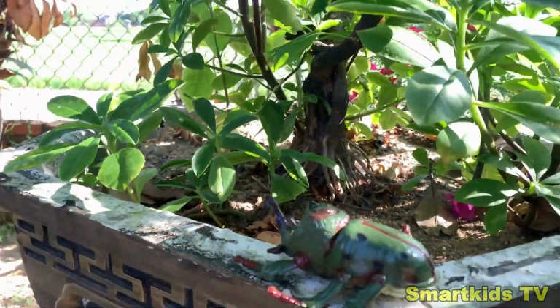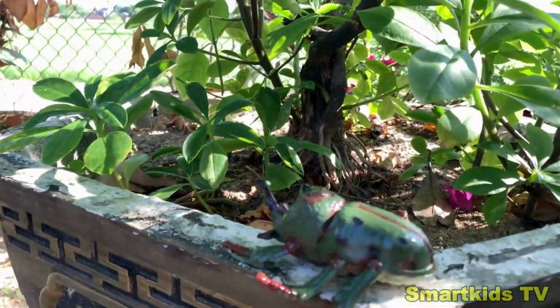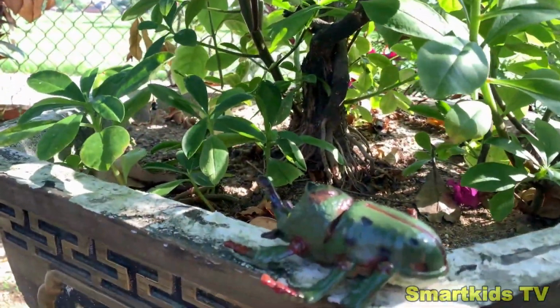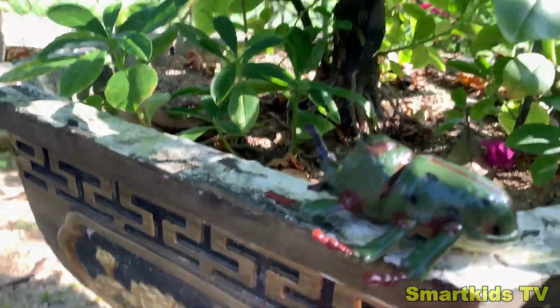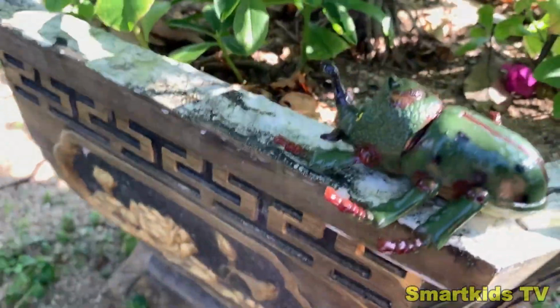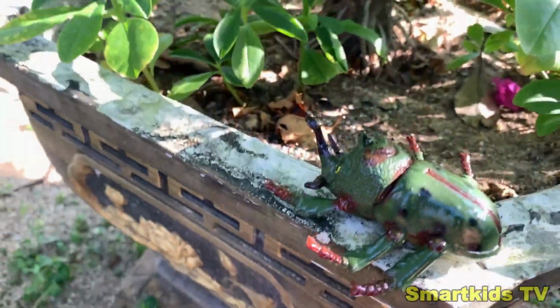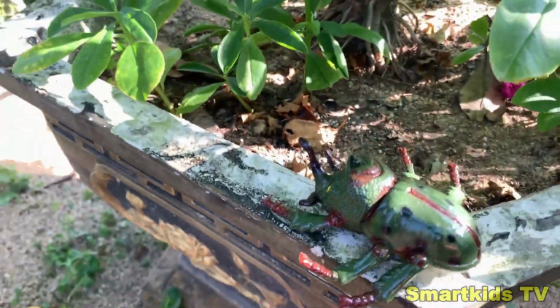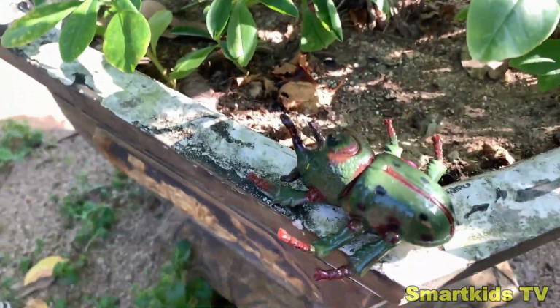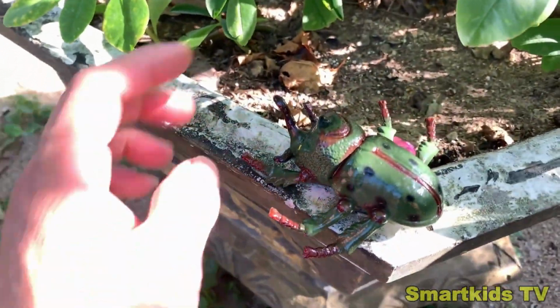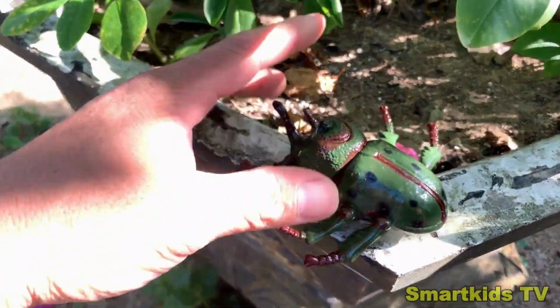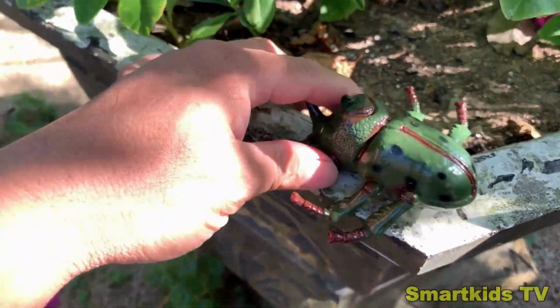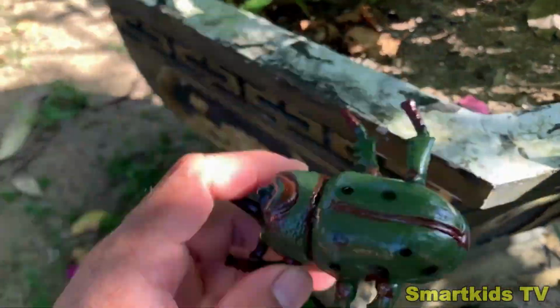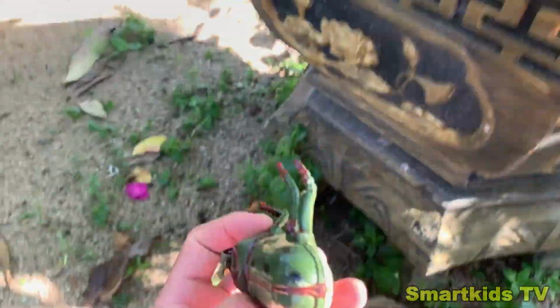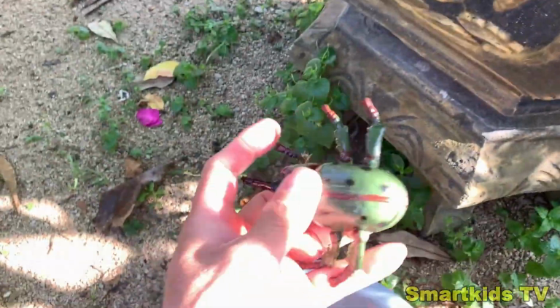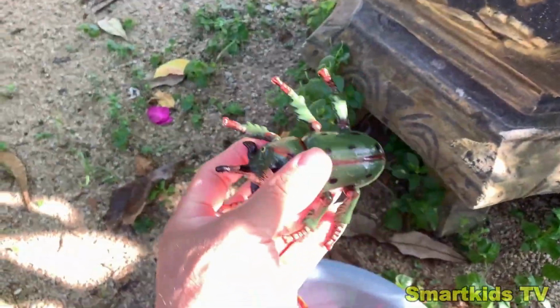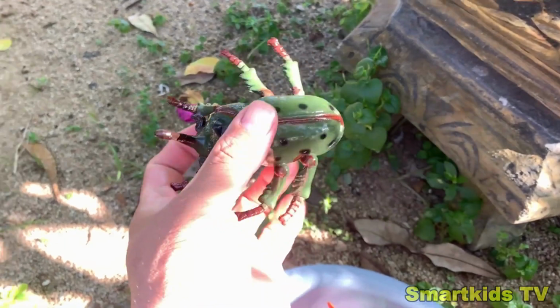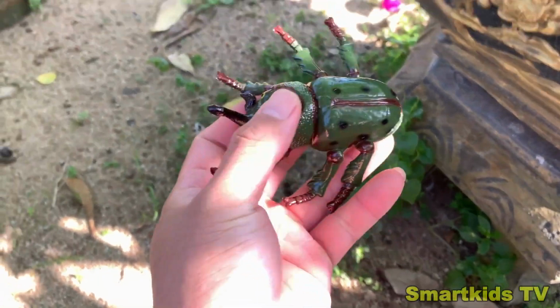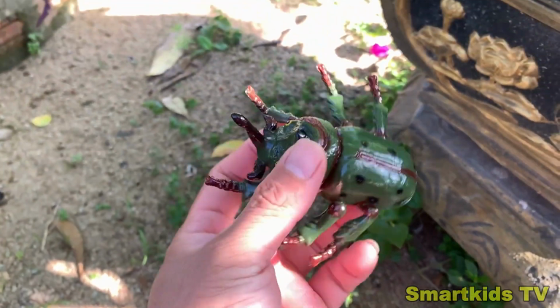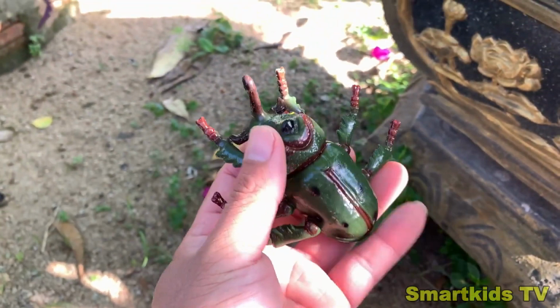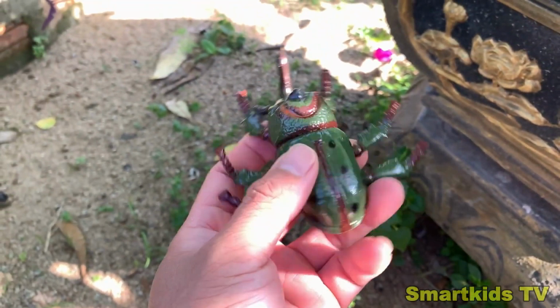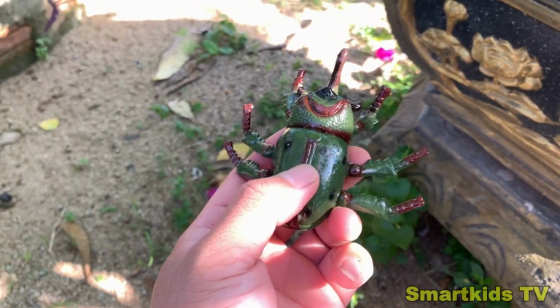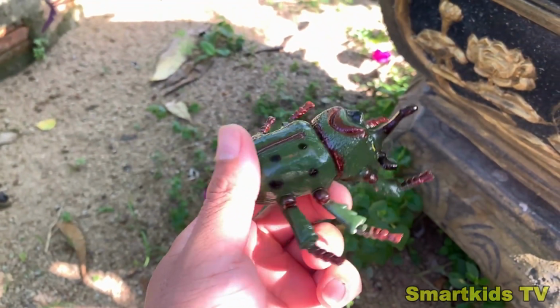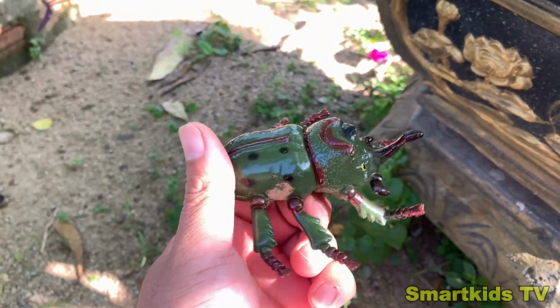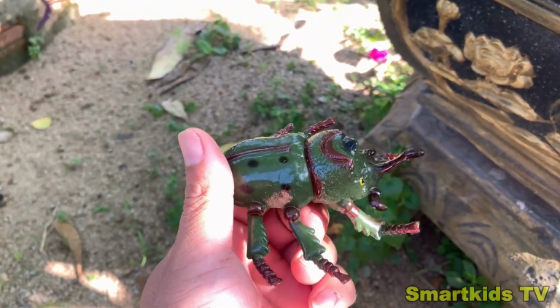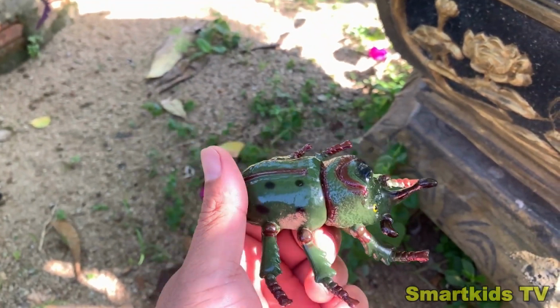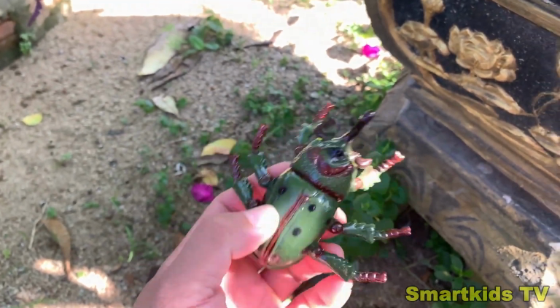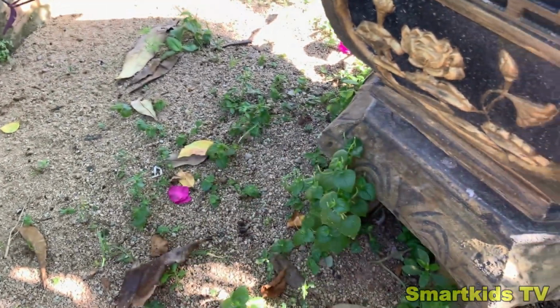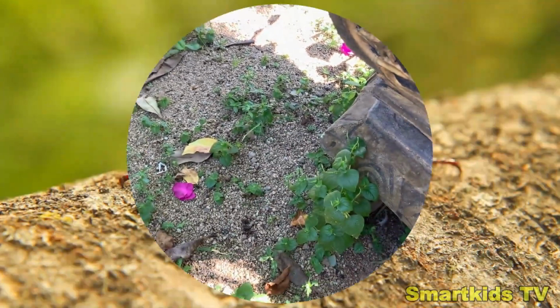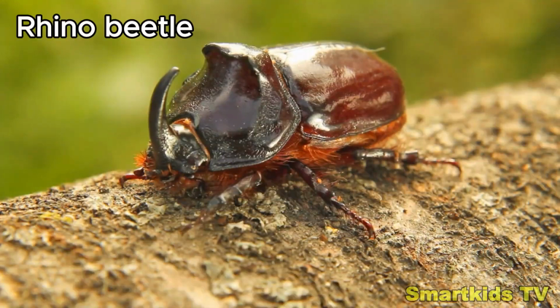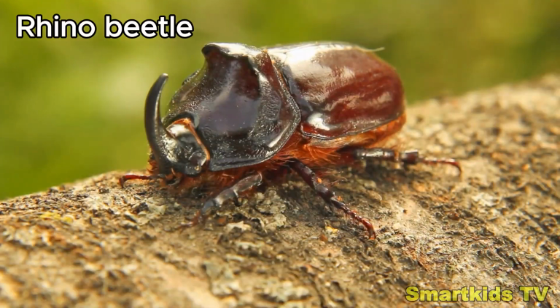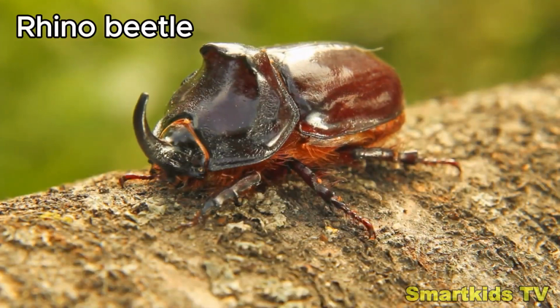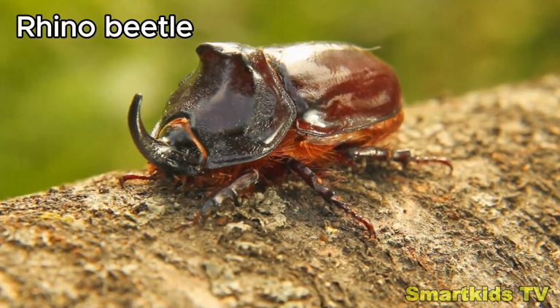Look what we found. Can you guess what it is? This is a rhino beetle. Rhino beetle.